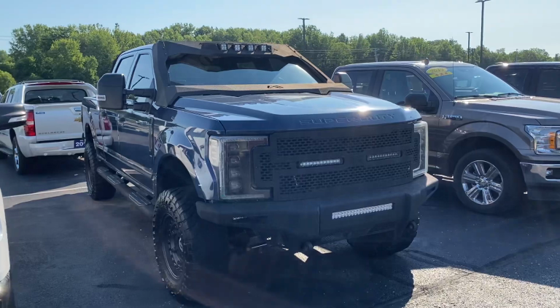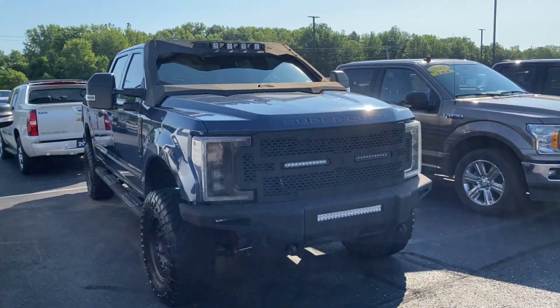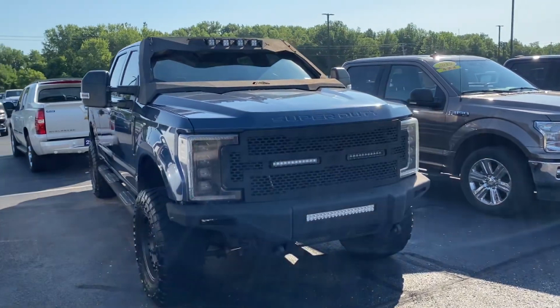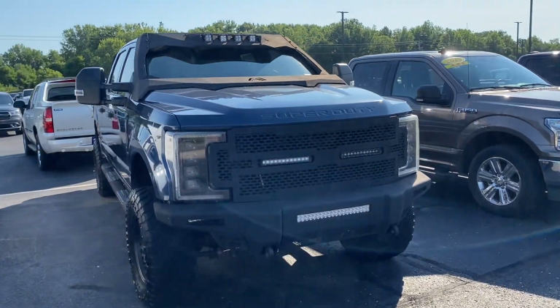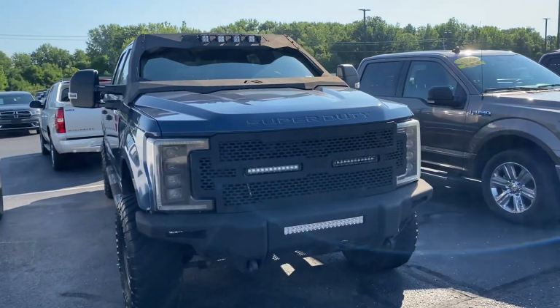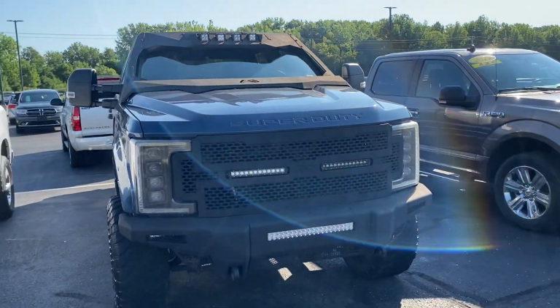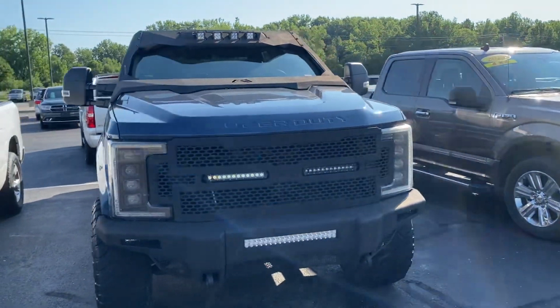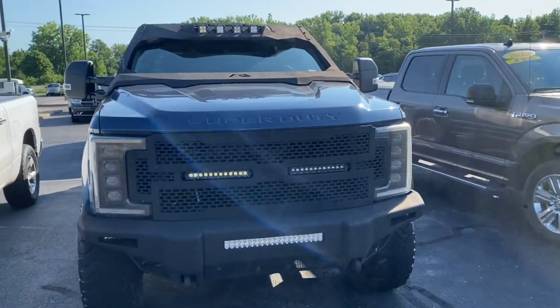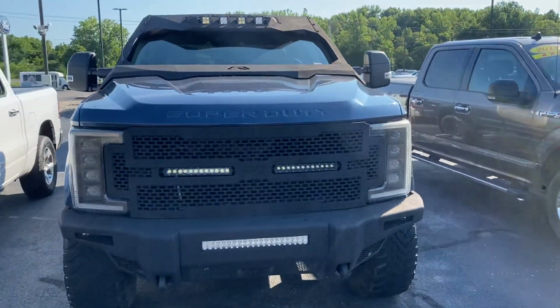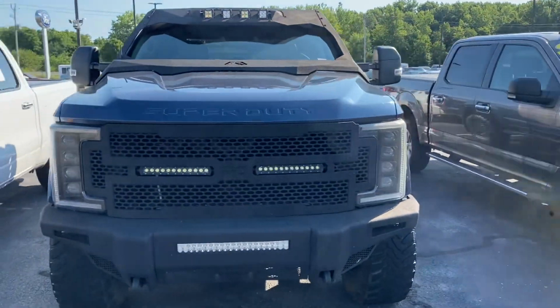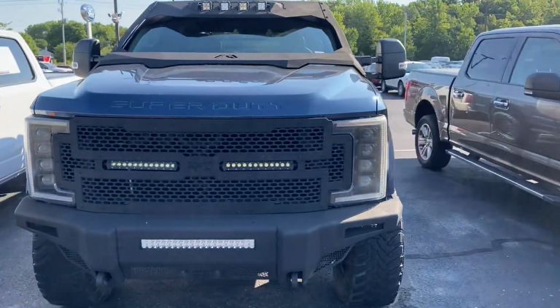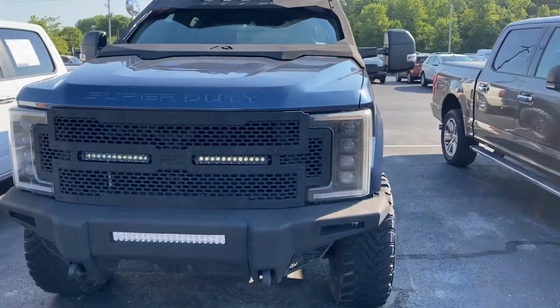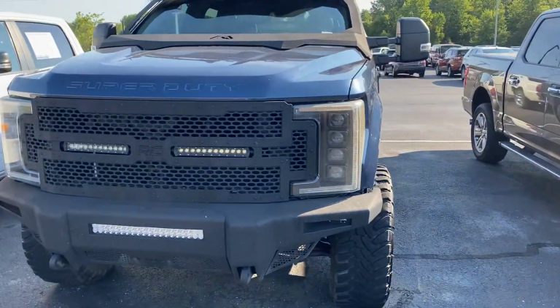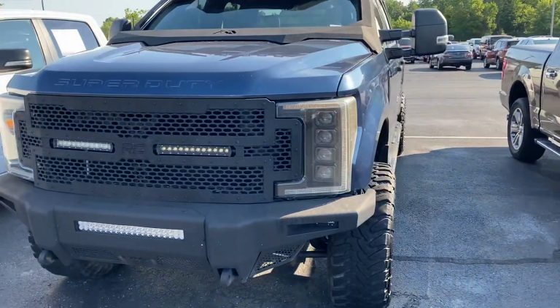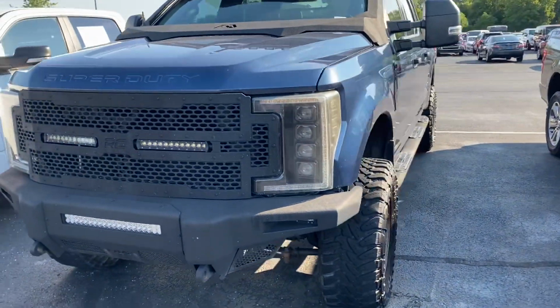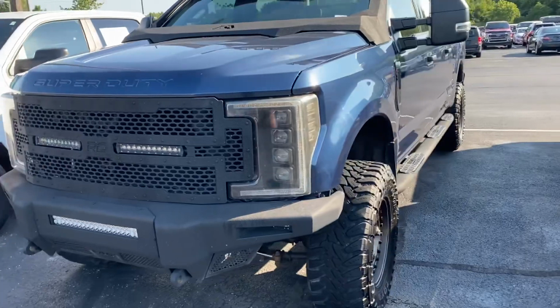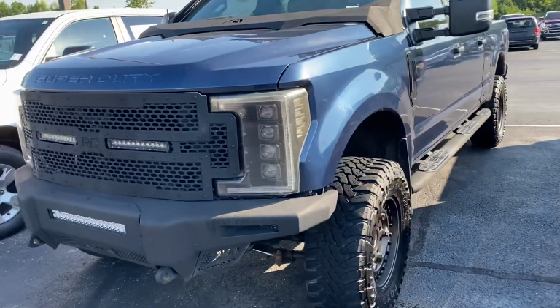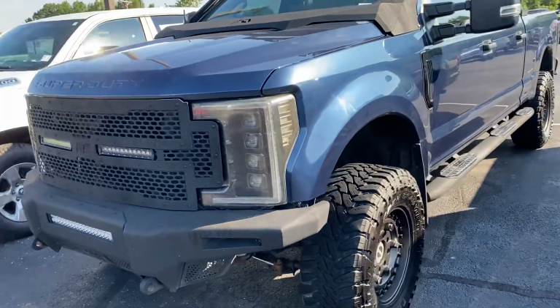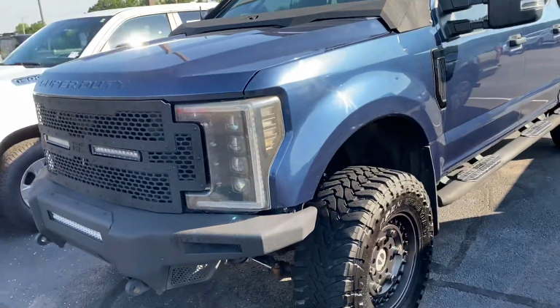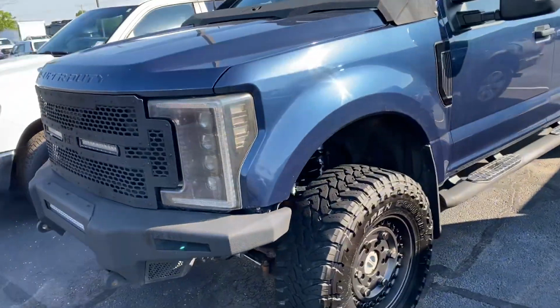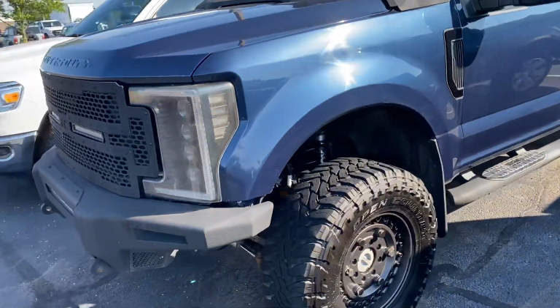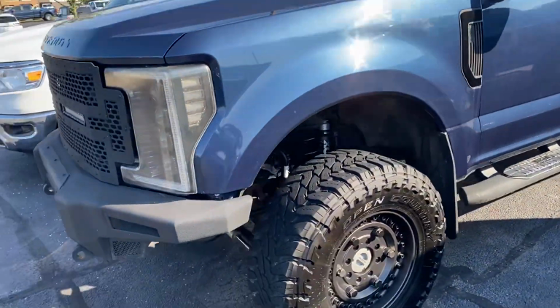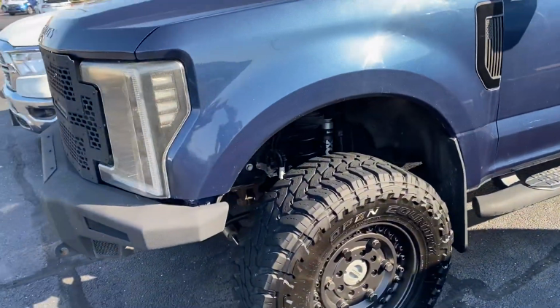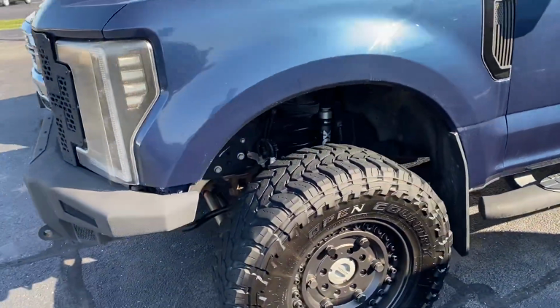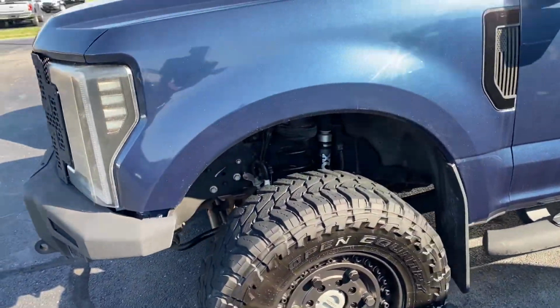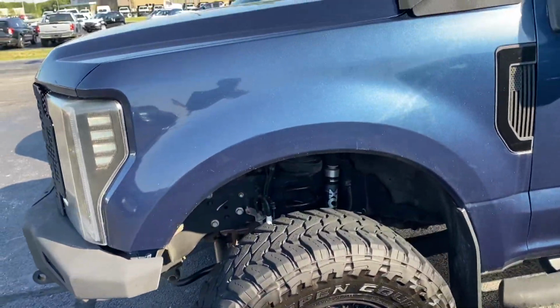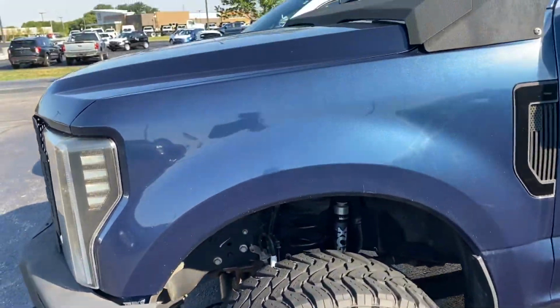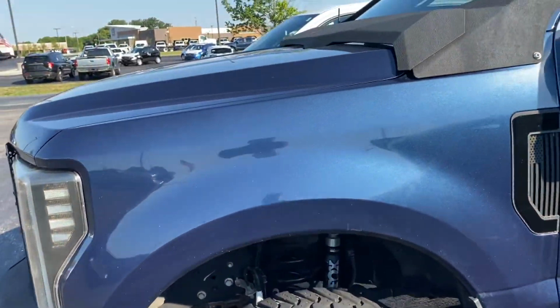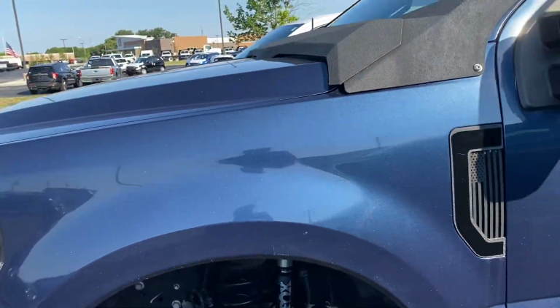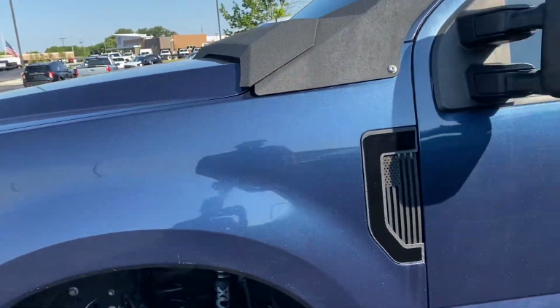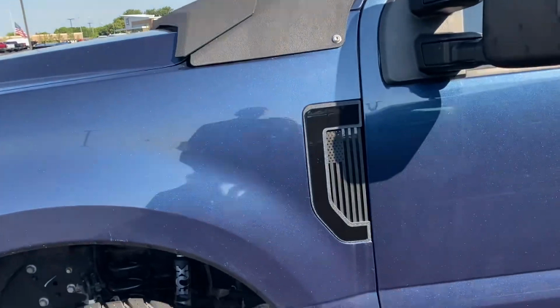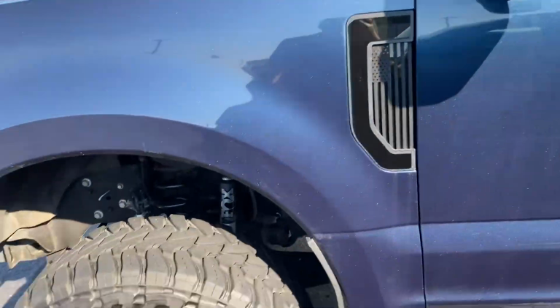Good morning. Here's our 2017 F-250. We just got it in on trade. Nice blue metallic paint.